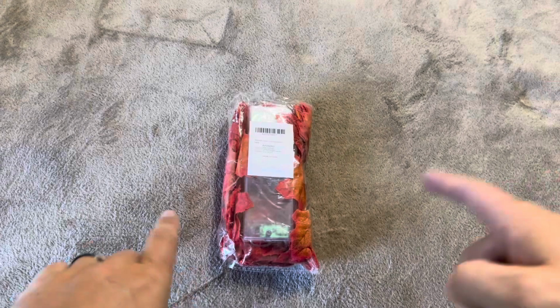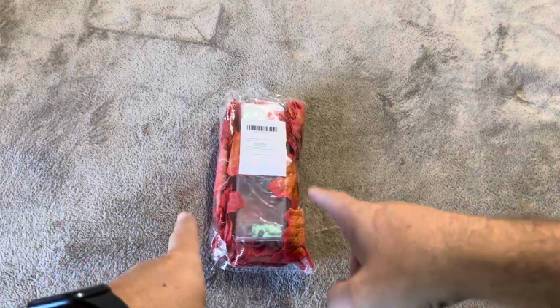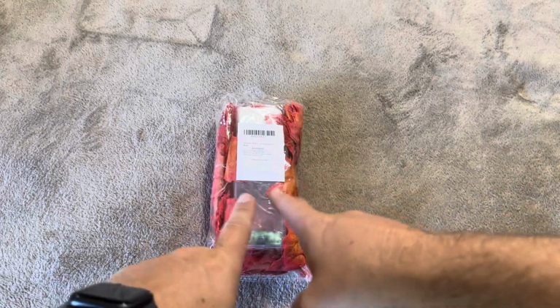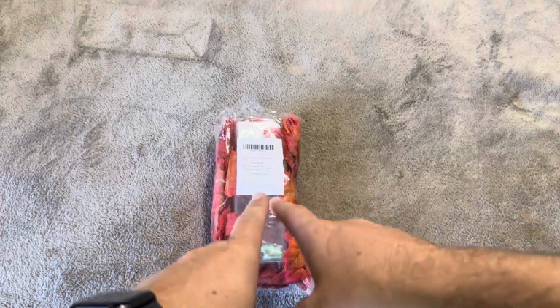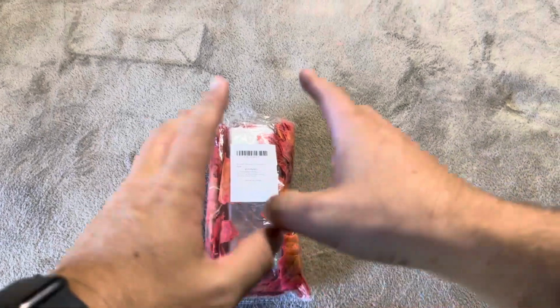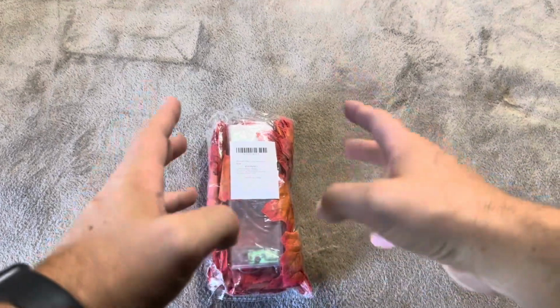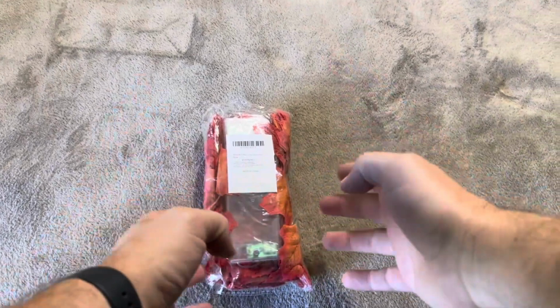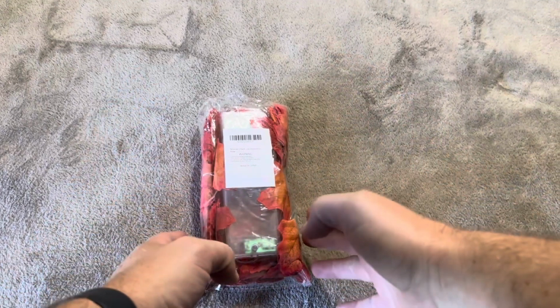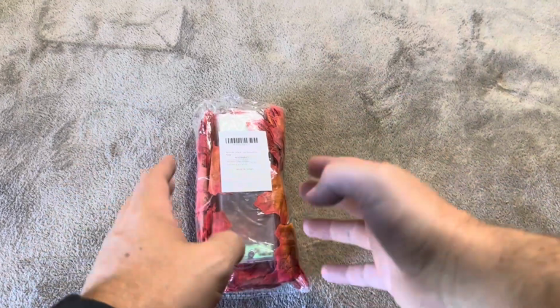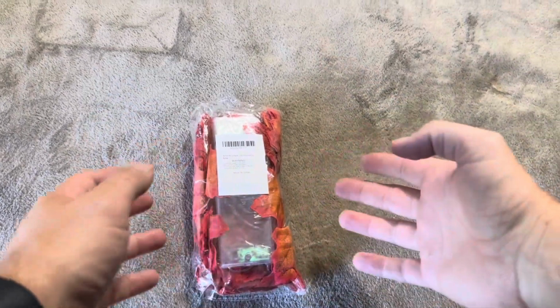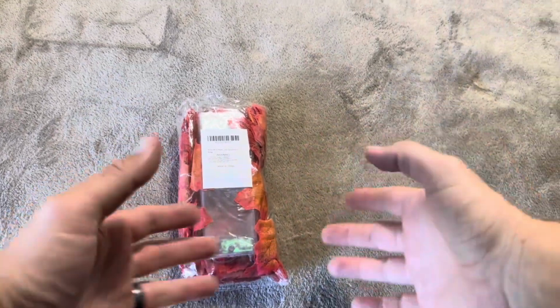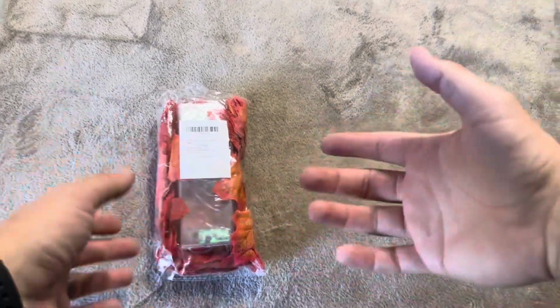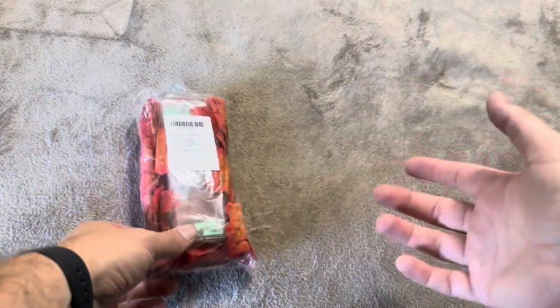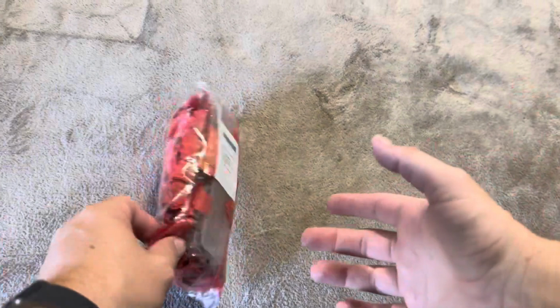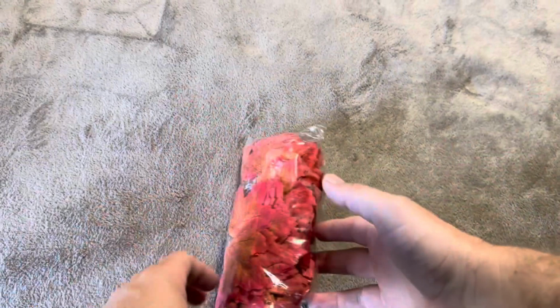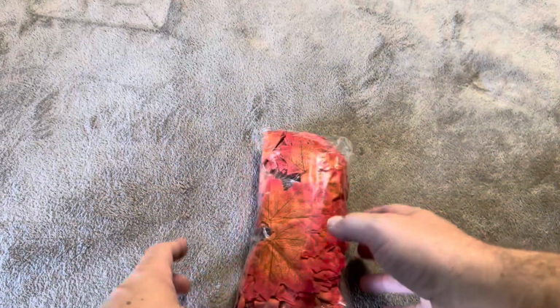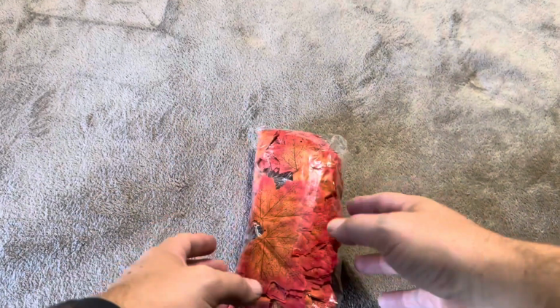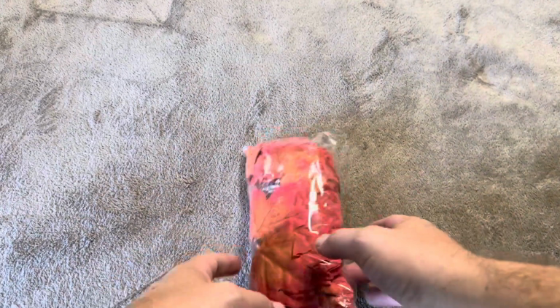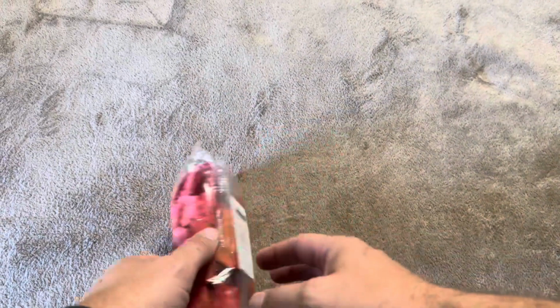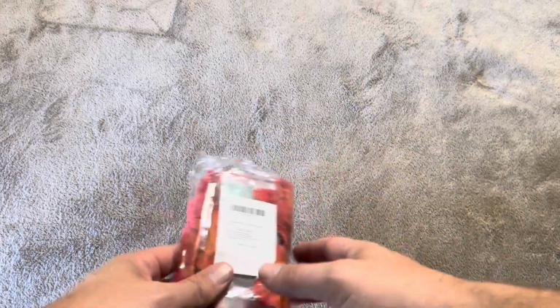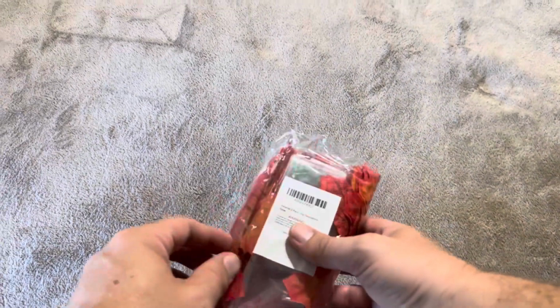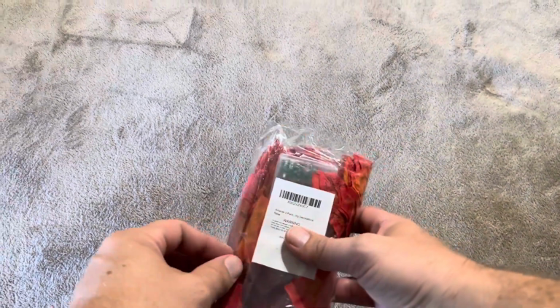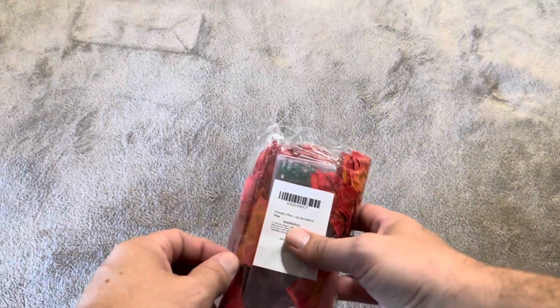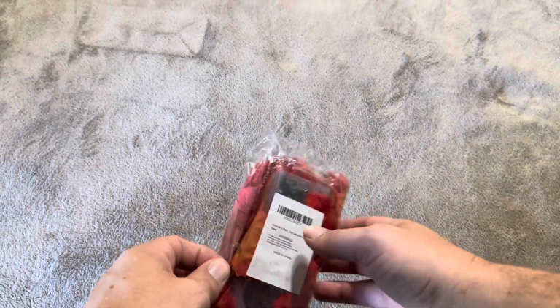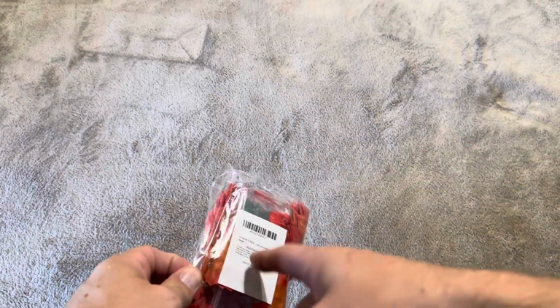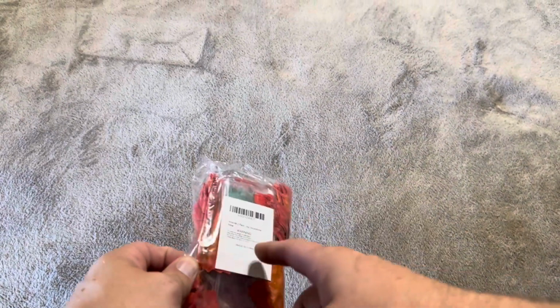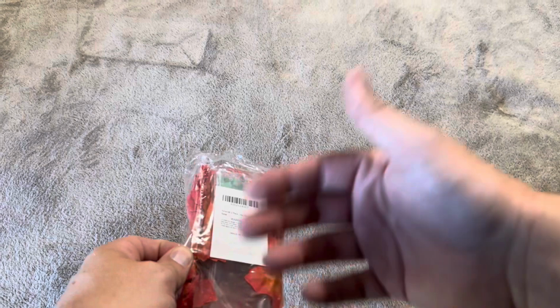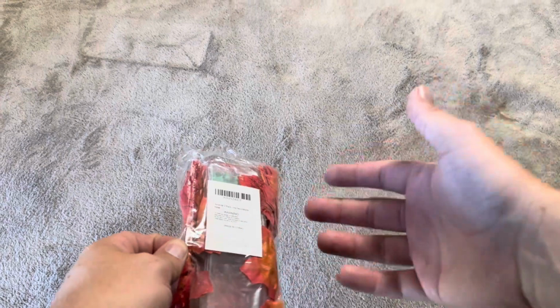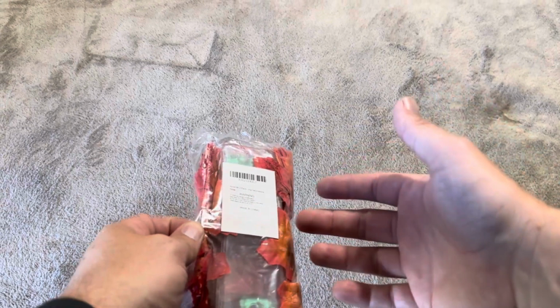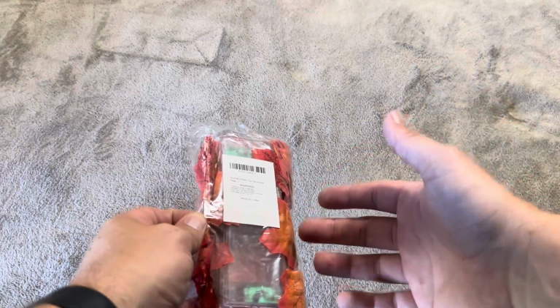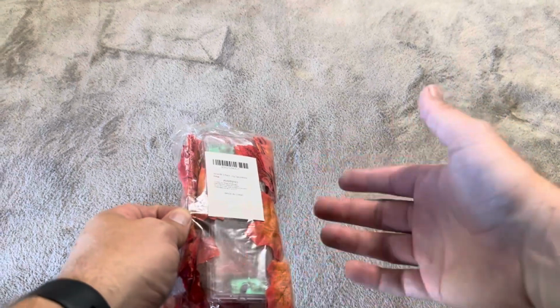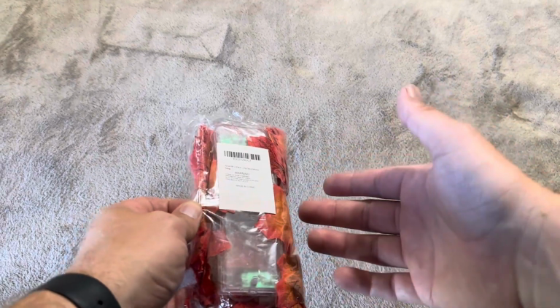We're doing this Amanda Fall Decor Garland. They do sell this in a variety of different pack sizes, but I just went with the two pack for the decorations we're going to do around the house. Let me open this up and show exactly what you're going to get and how it works.